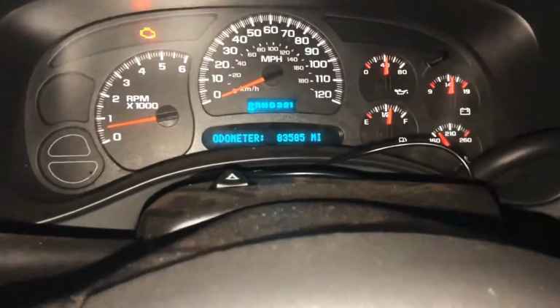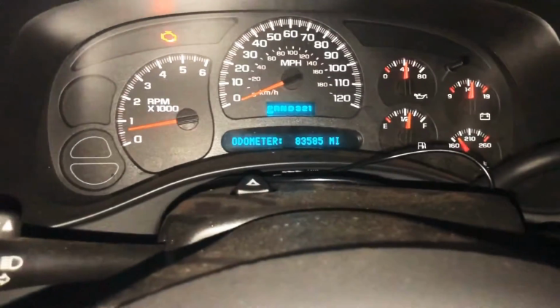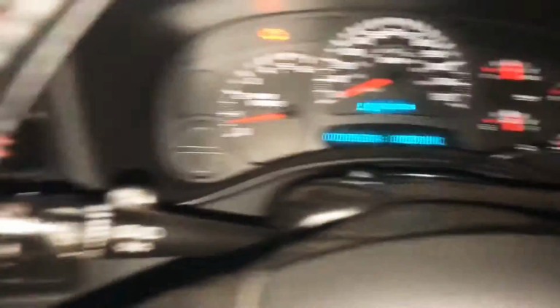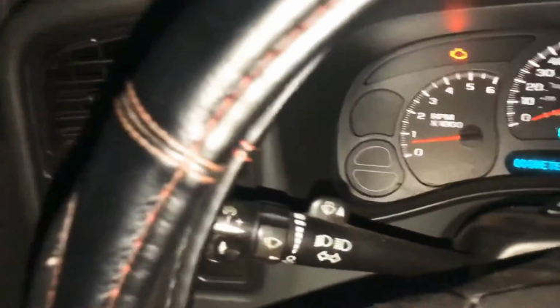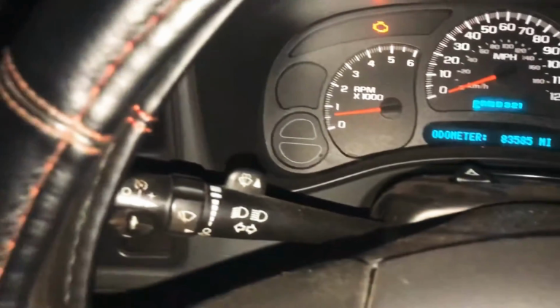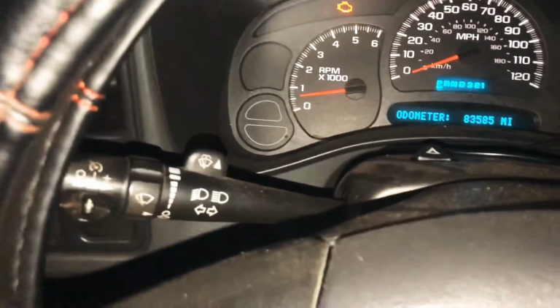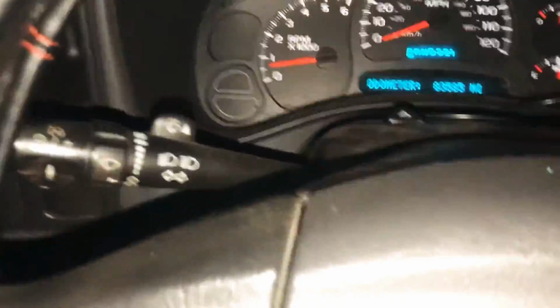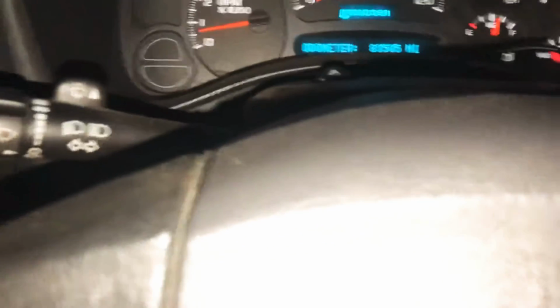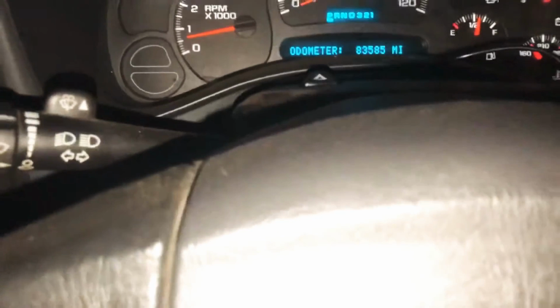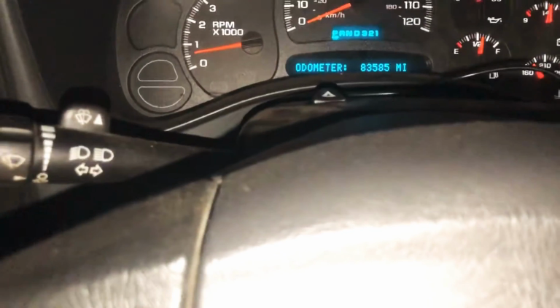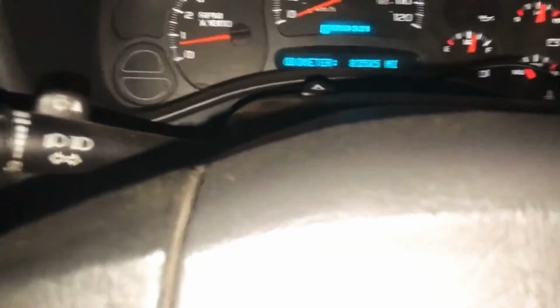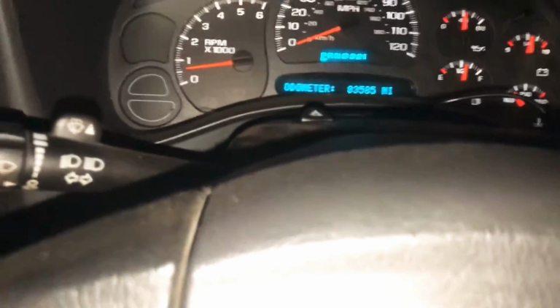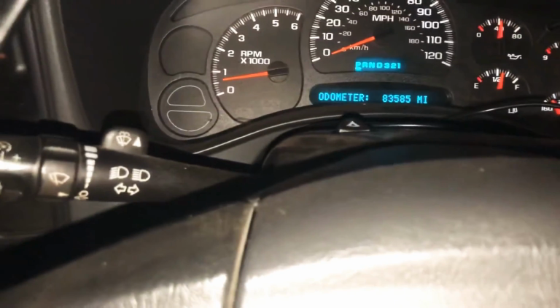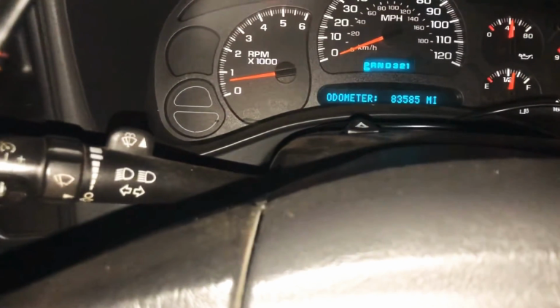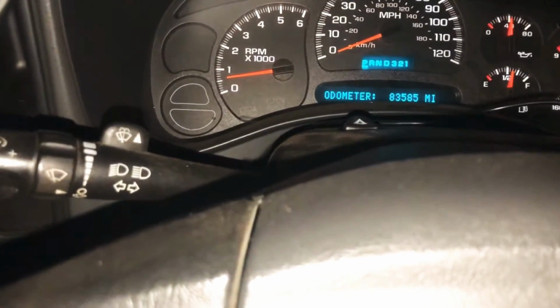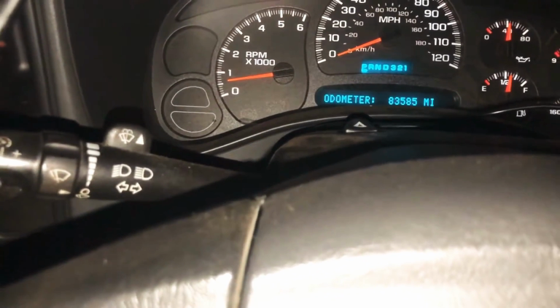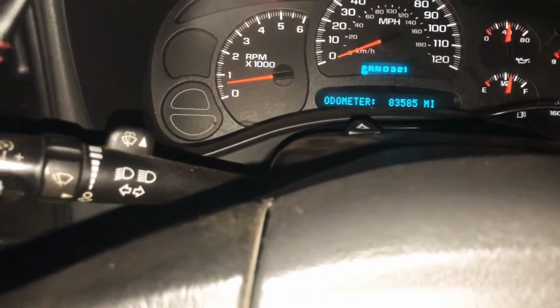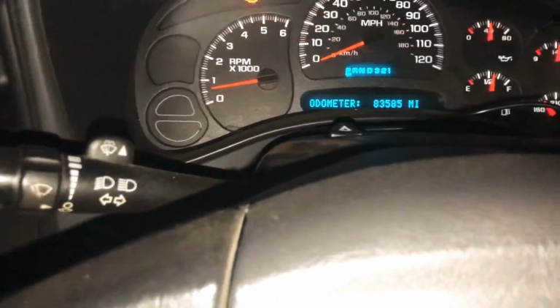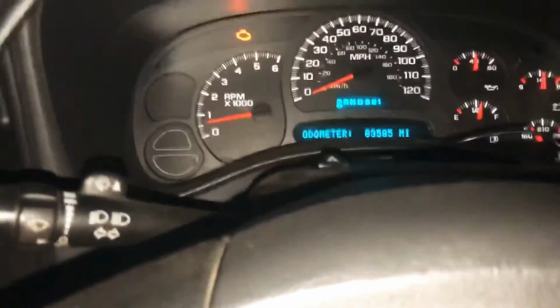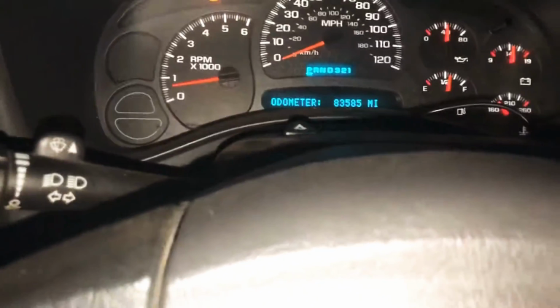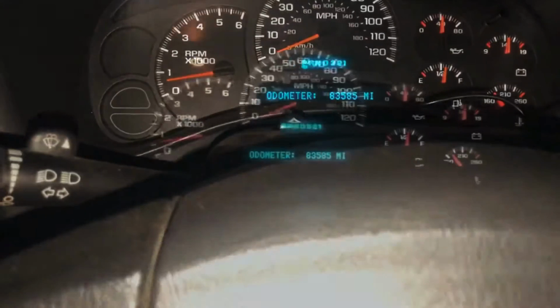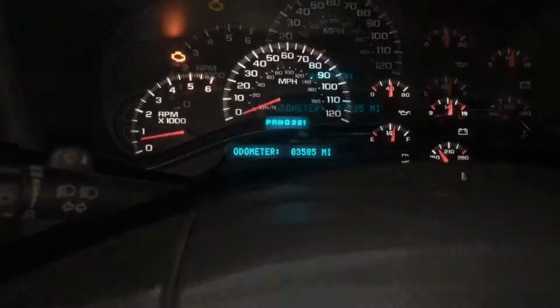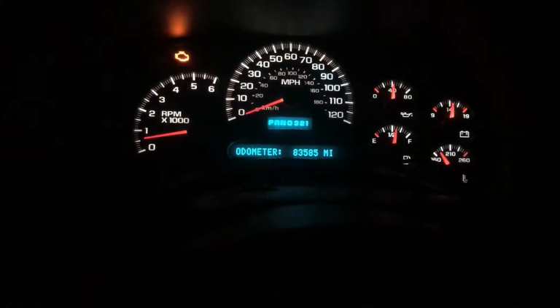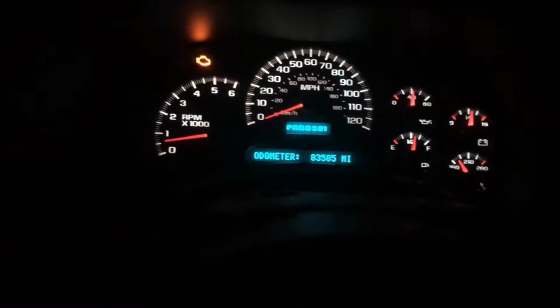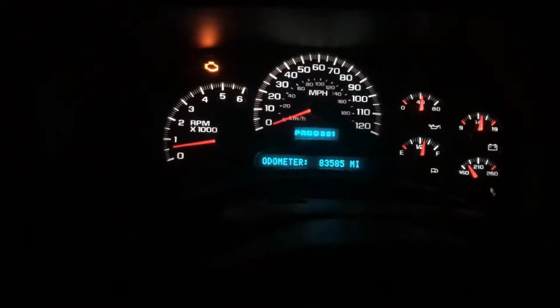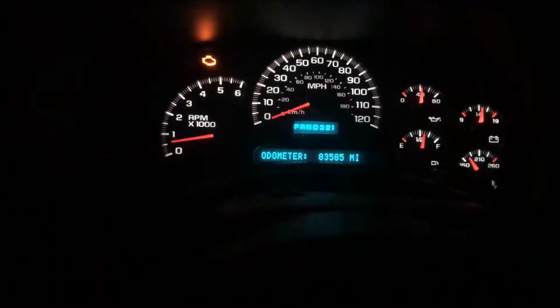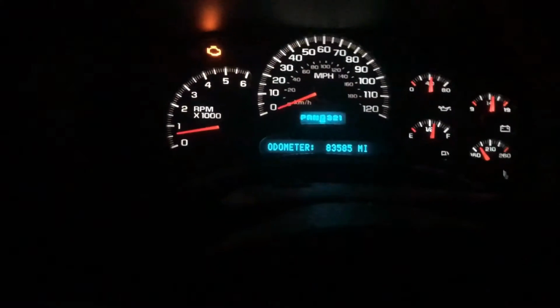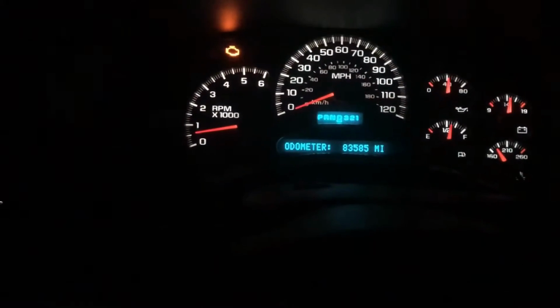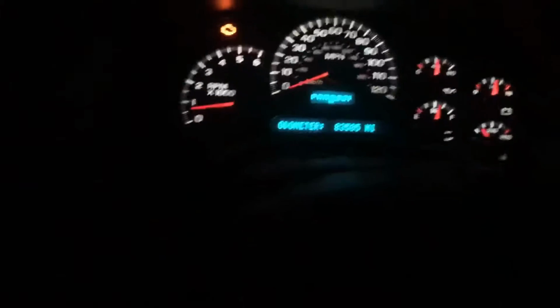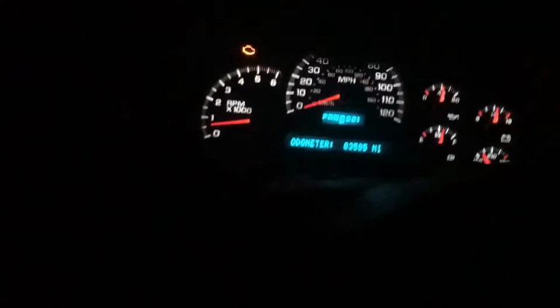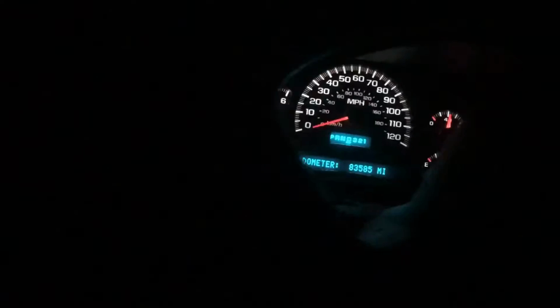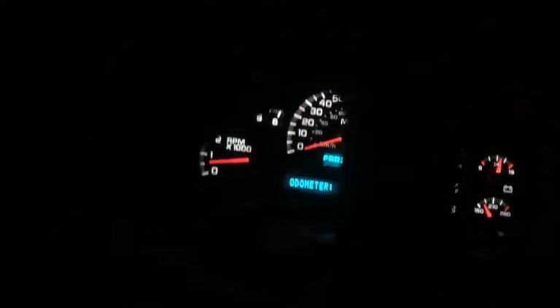I have this all installed — I've had it installed for a couple months now. I'm gonna show you how it works. I'm just gonna turn off the light — oh yeah, the check engine light. It's just a typical GM feature.